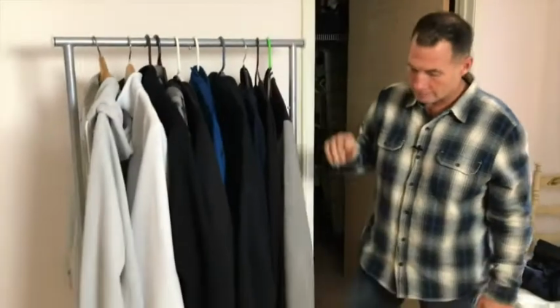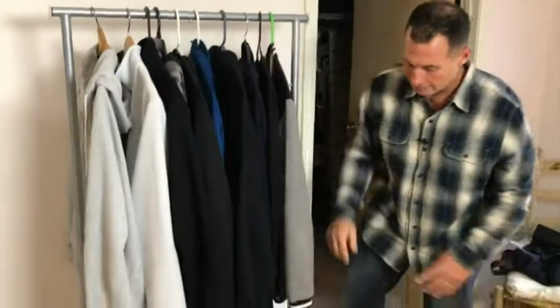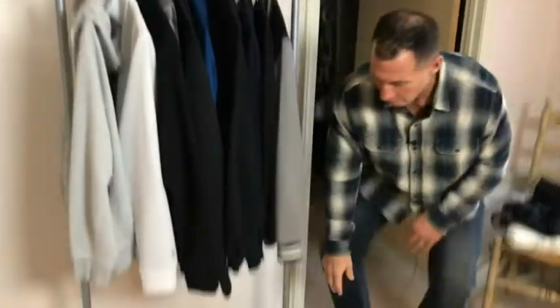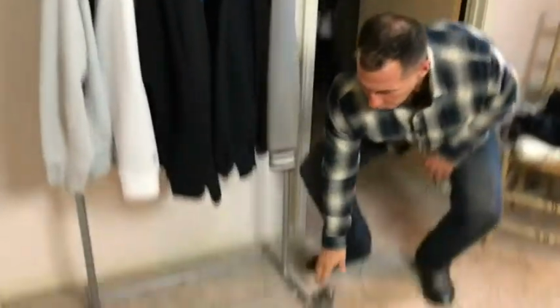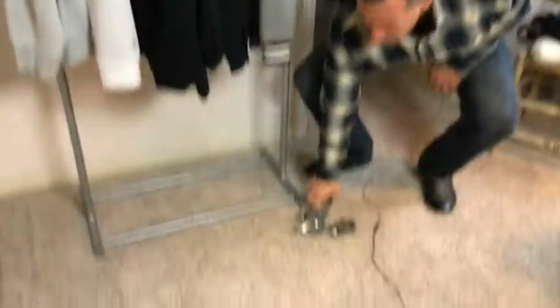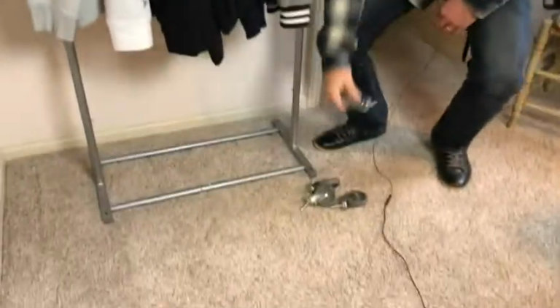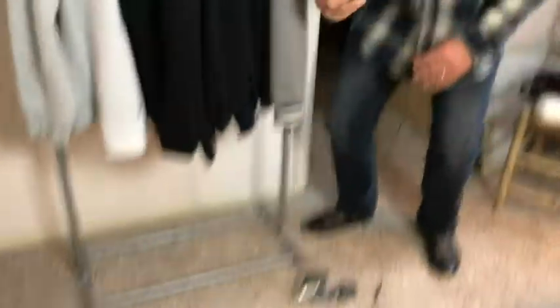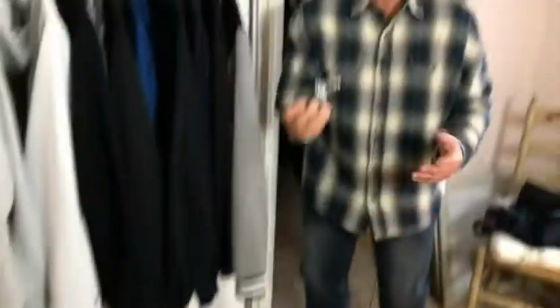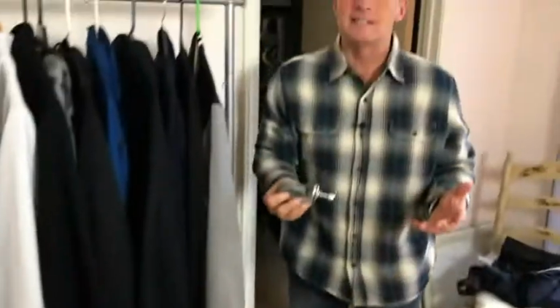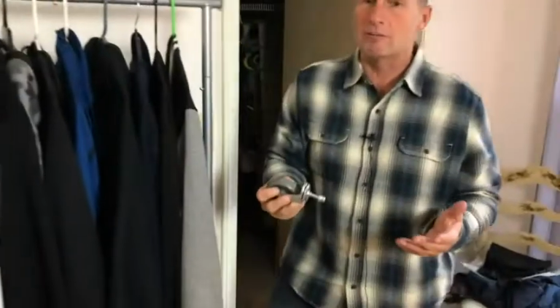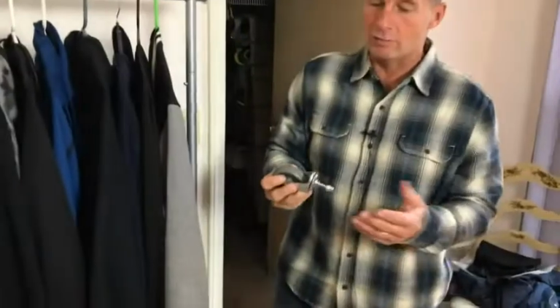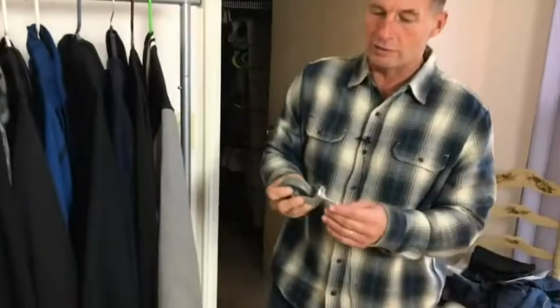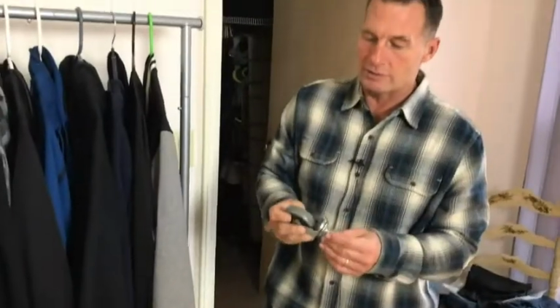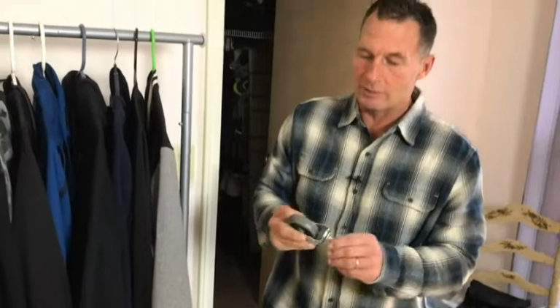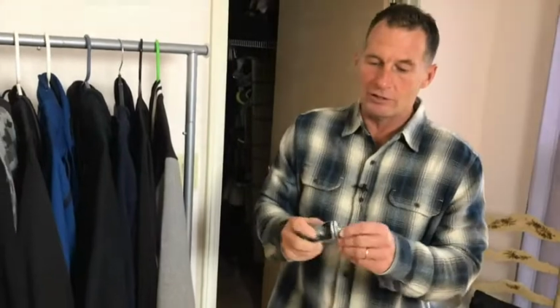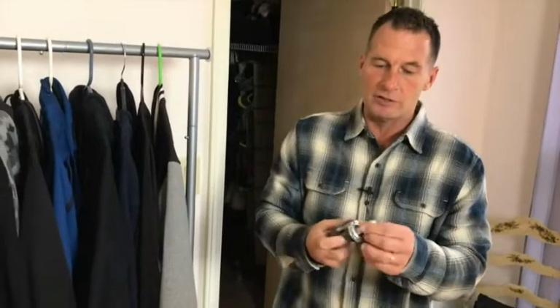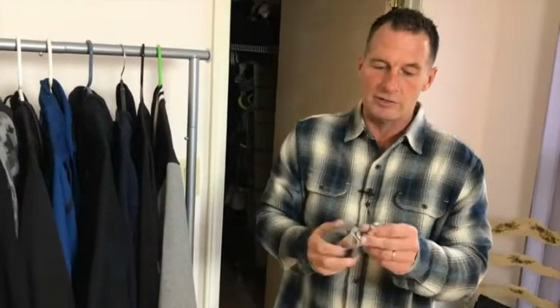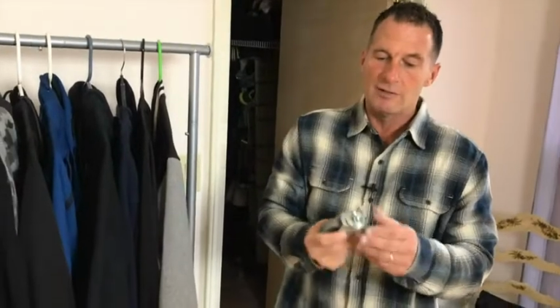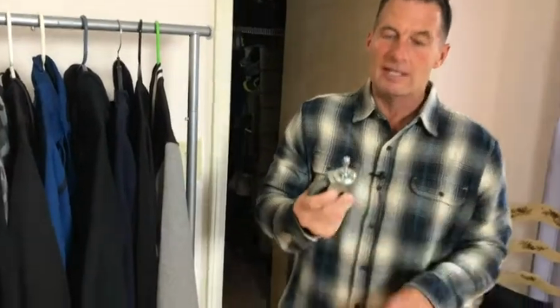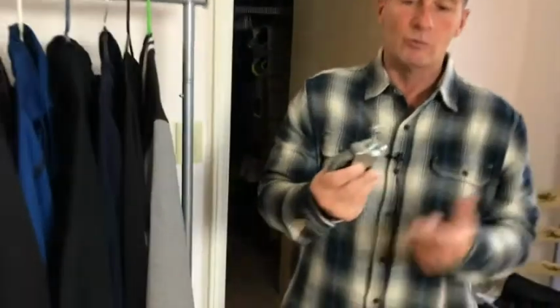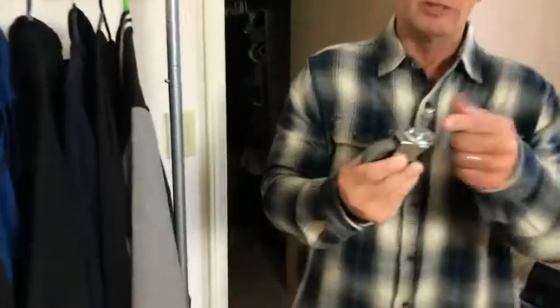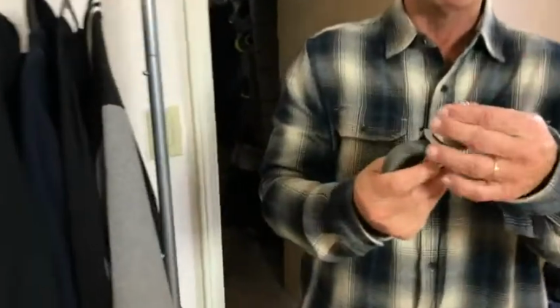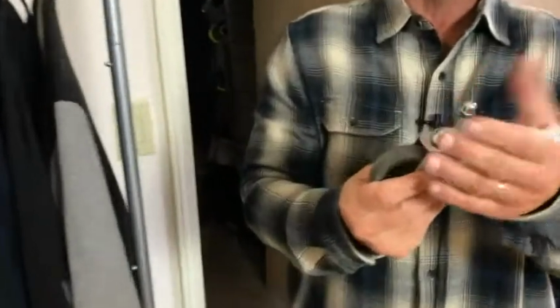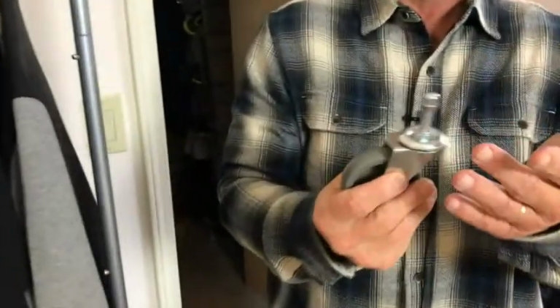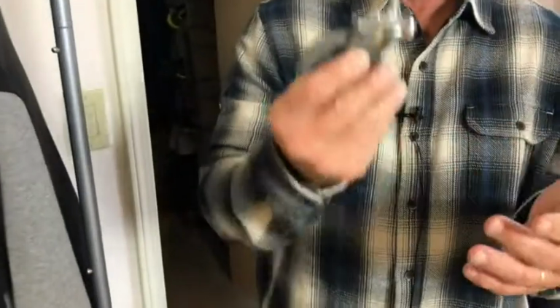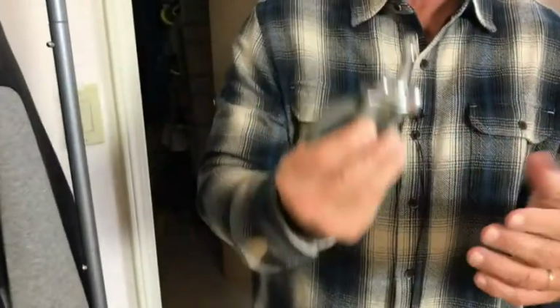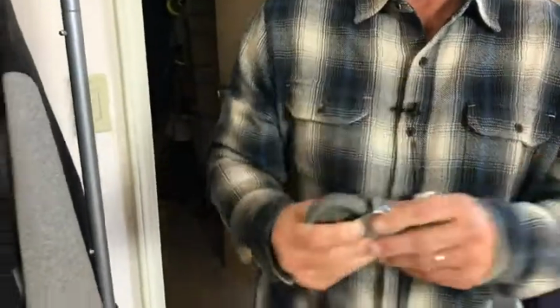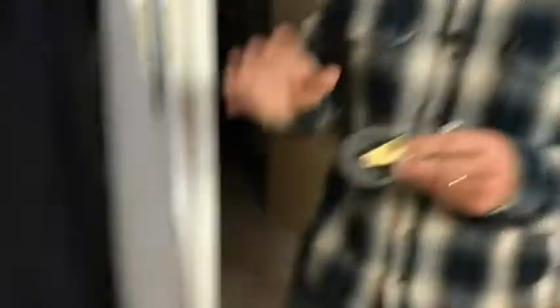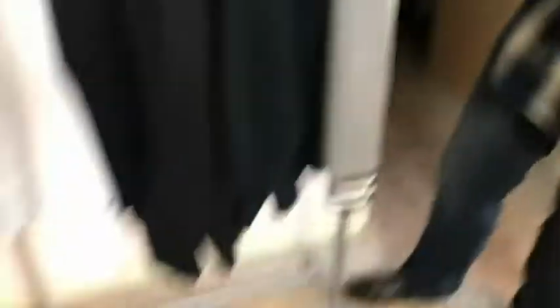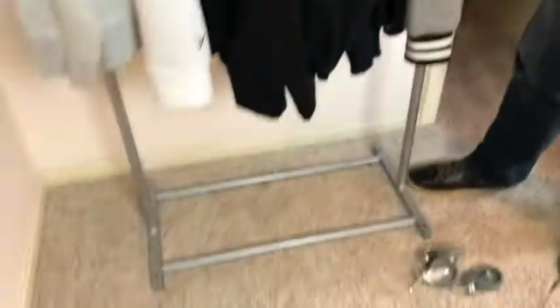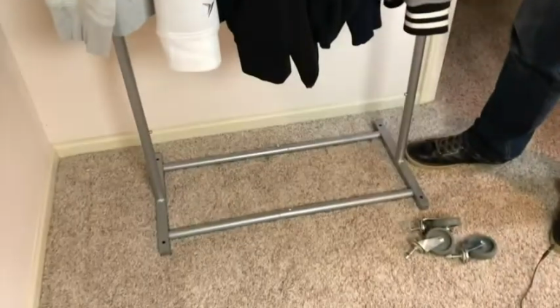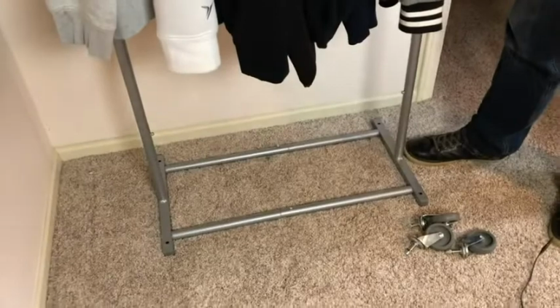It does come with wheels. I didn't need it very portable, but I wanted to show you these. Real simple, just screw them in, and this thing will be able to be moved around.